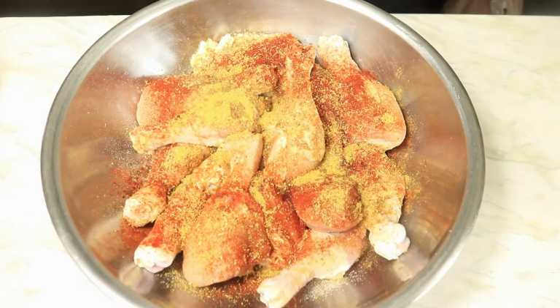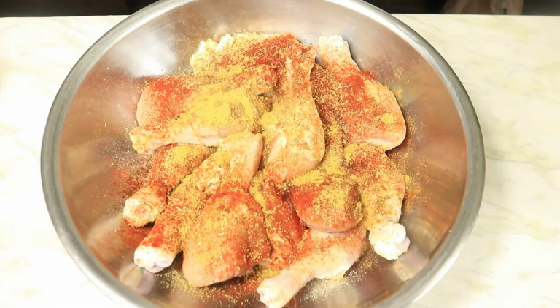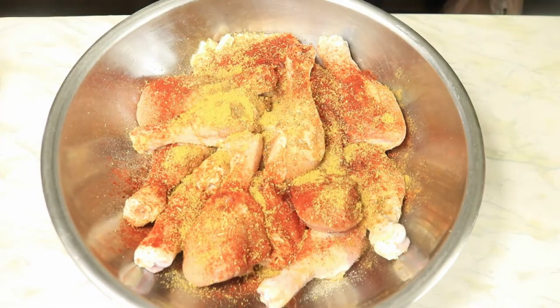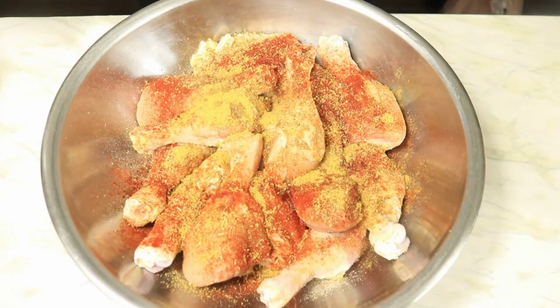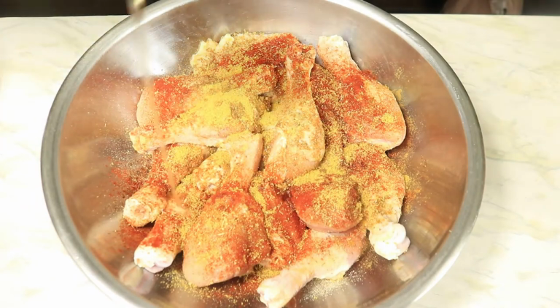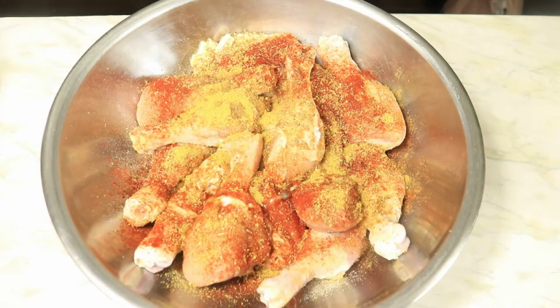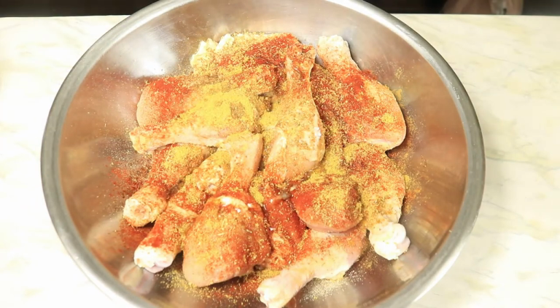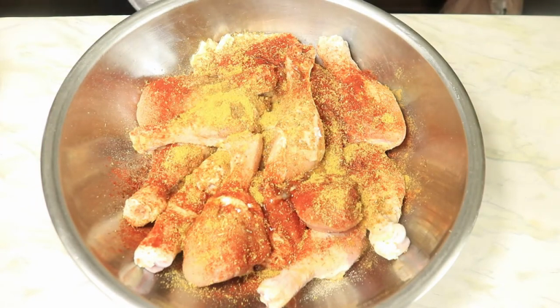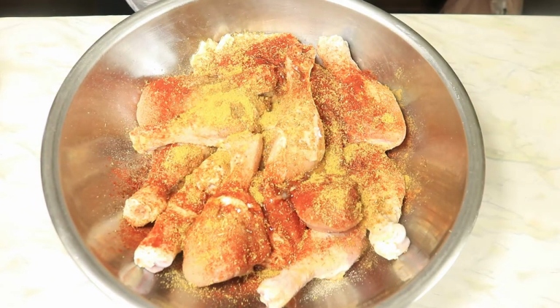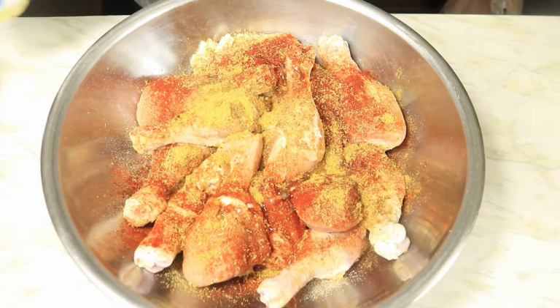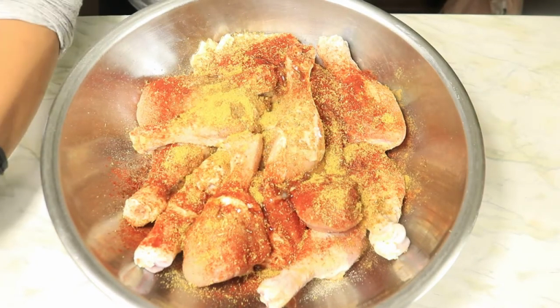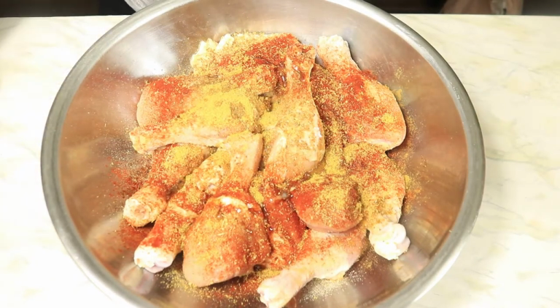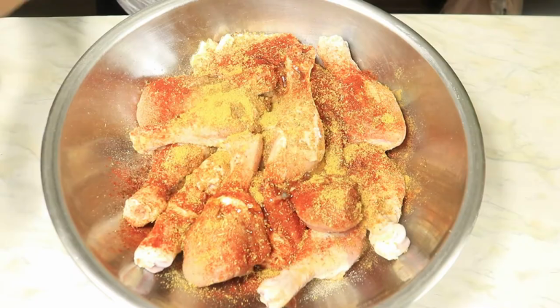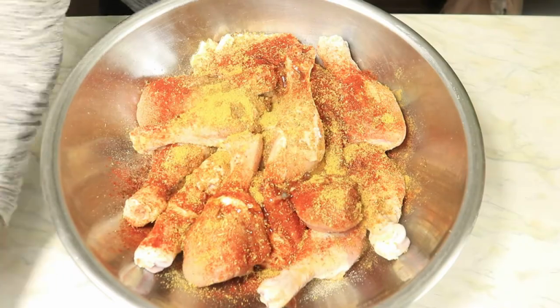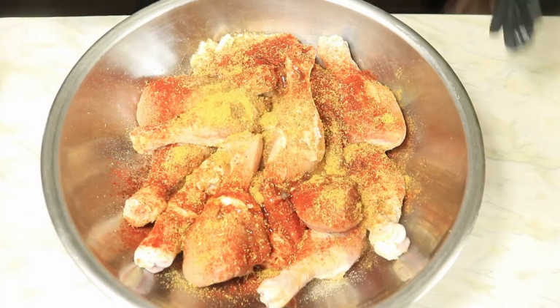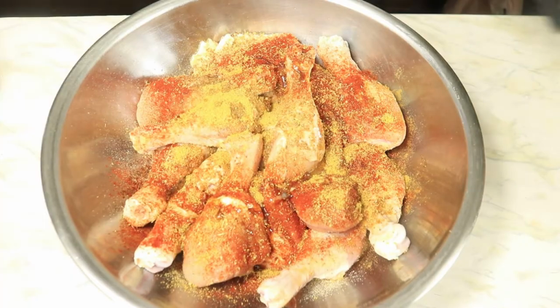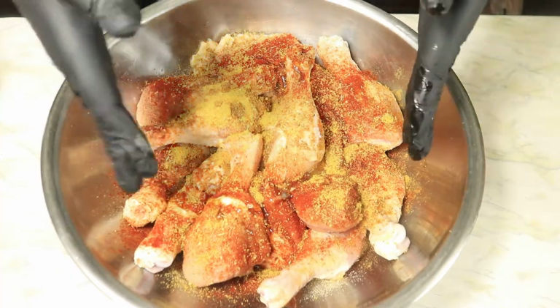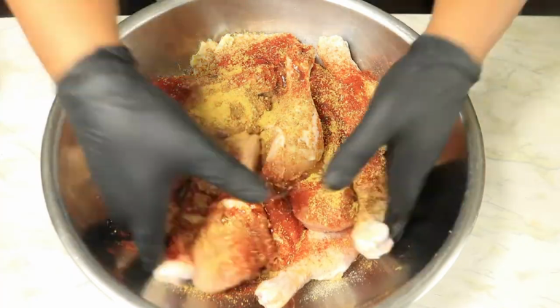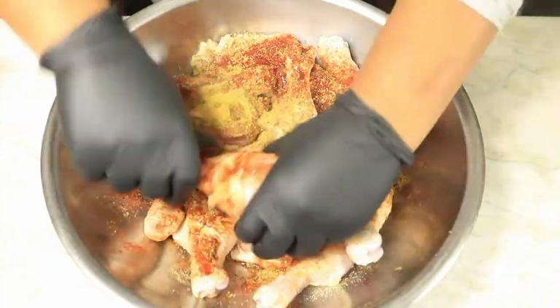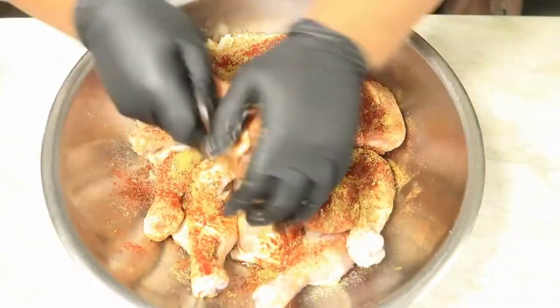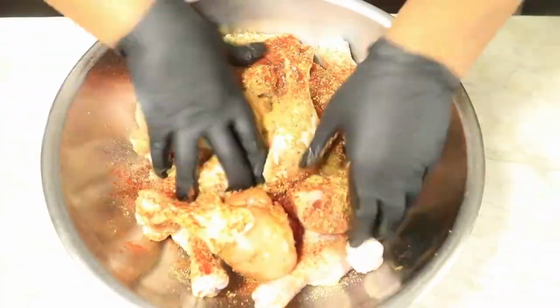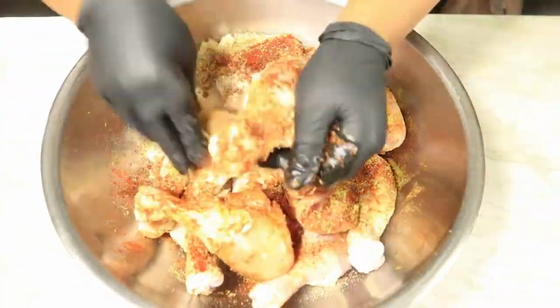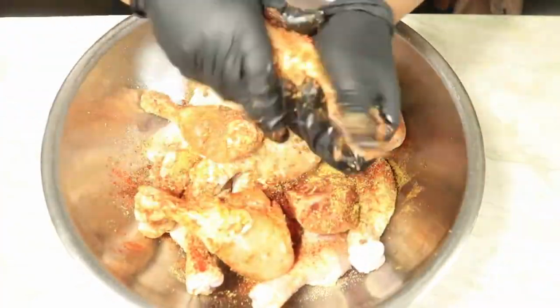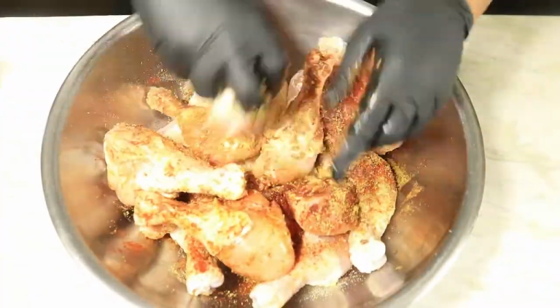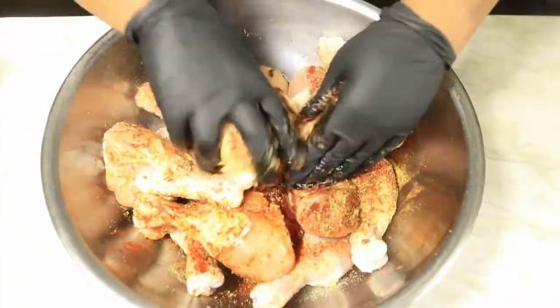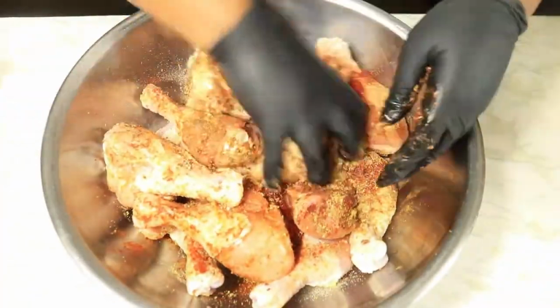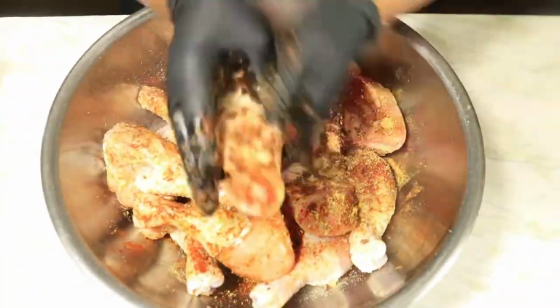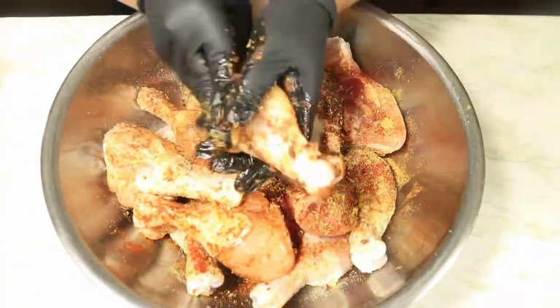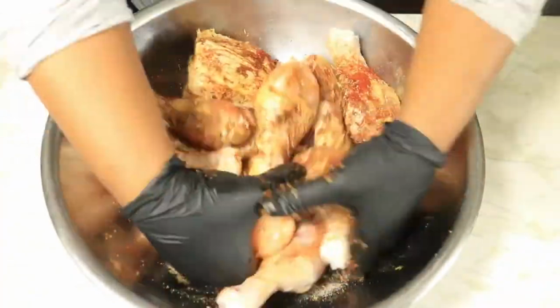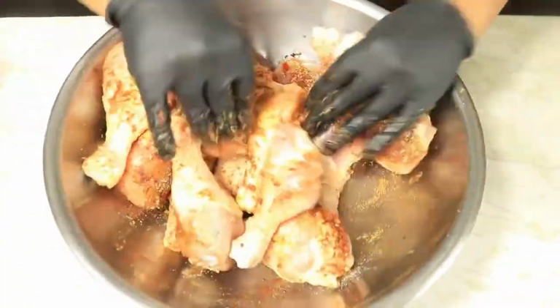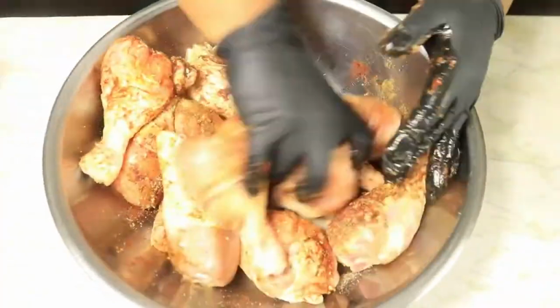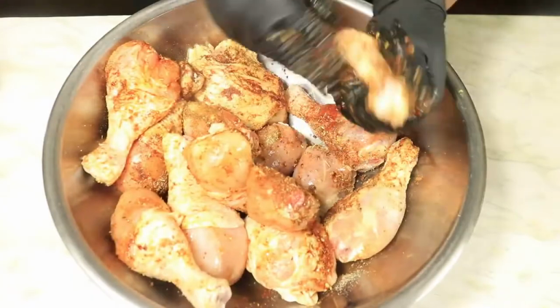You can use olive oil, vegetable oil, grapeseed oil — whatever oil you prefer. It's just to help the seasonings adhere to the chicken.